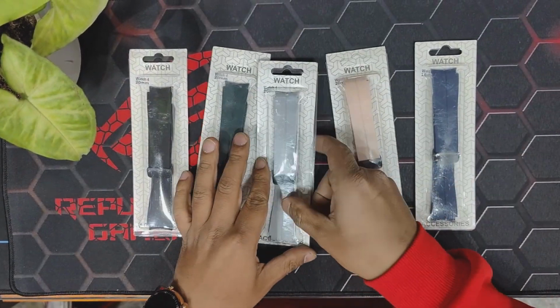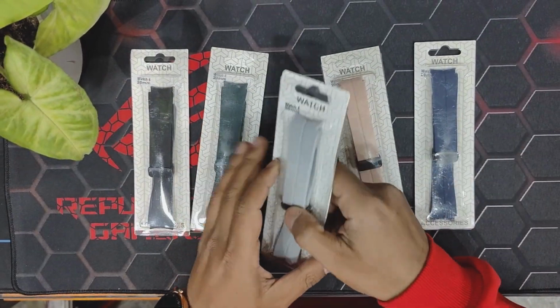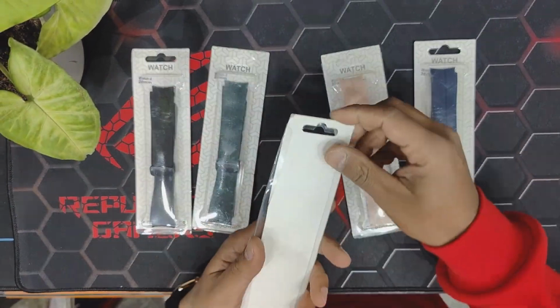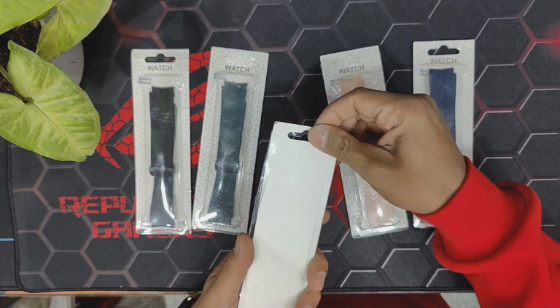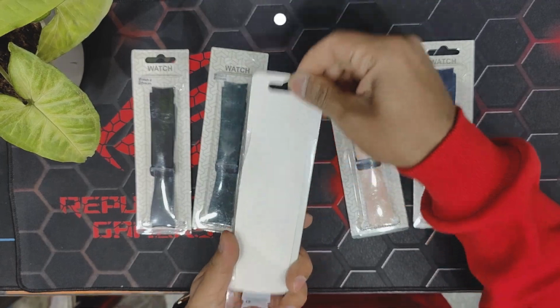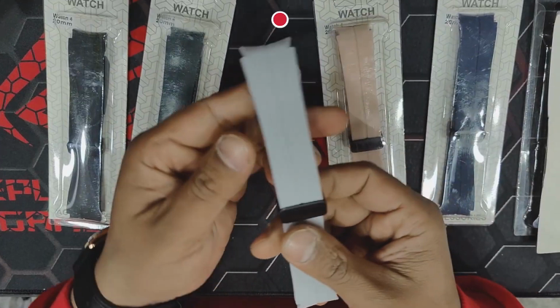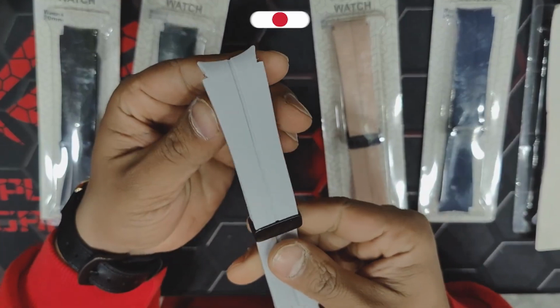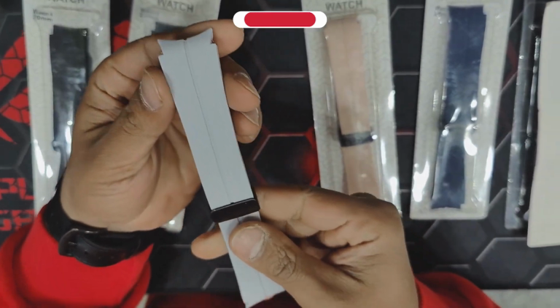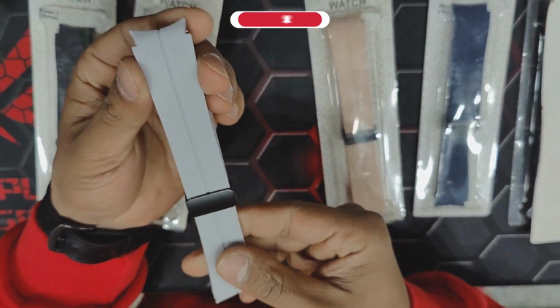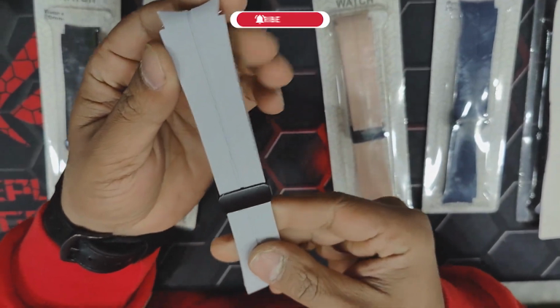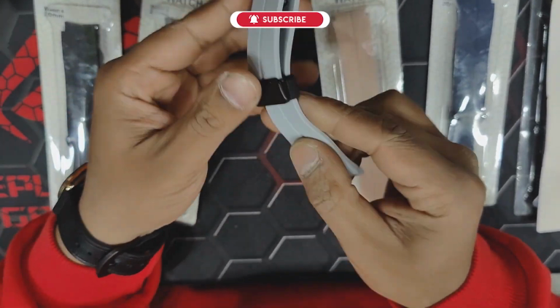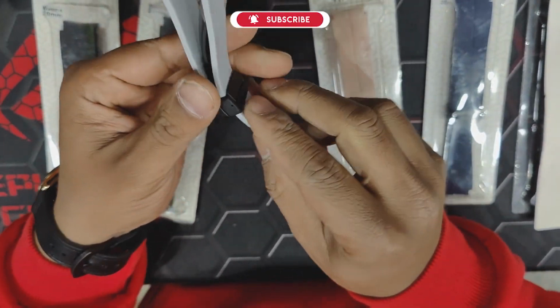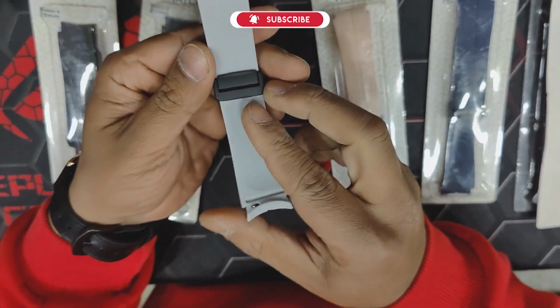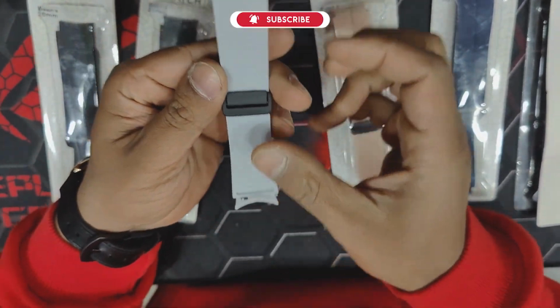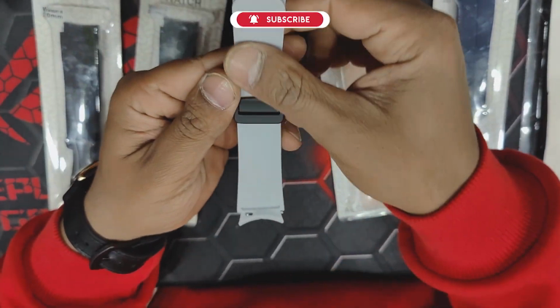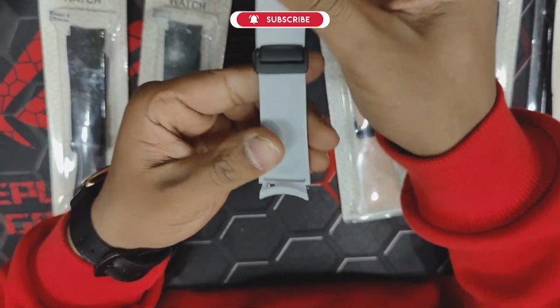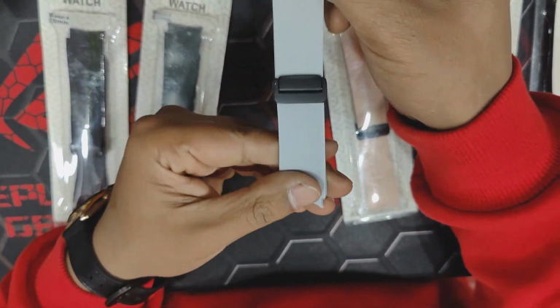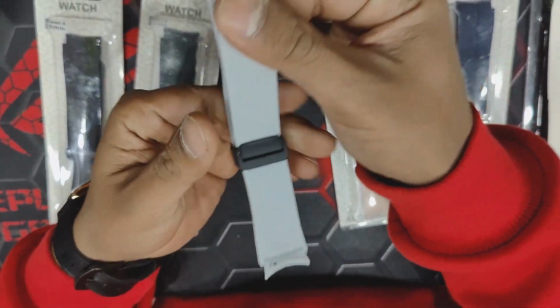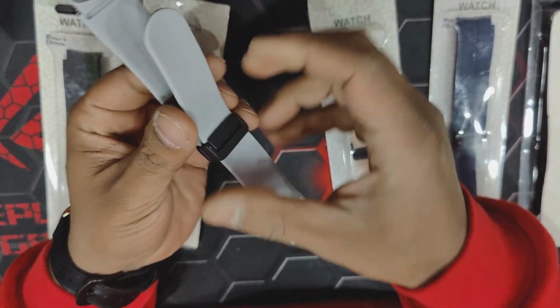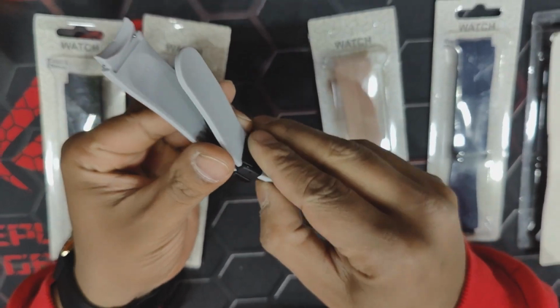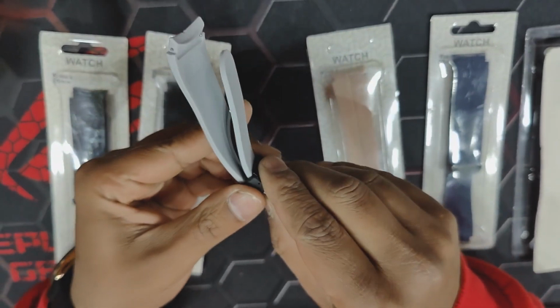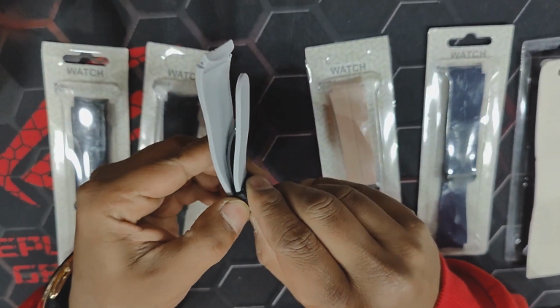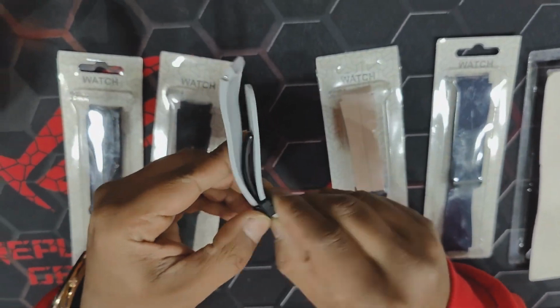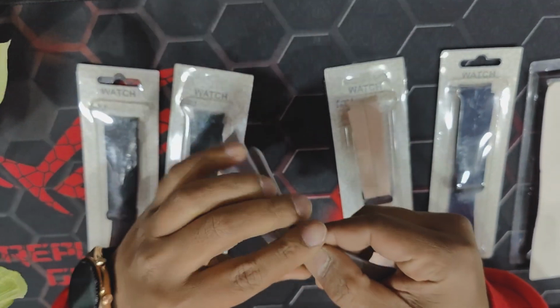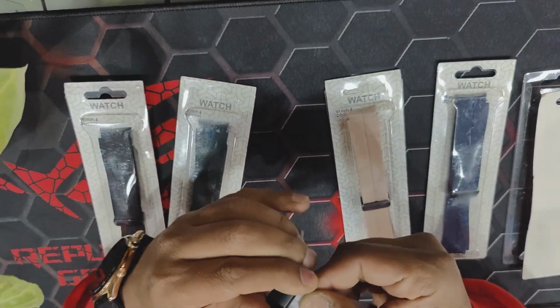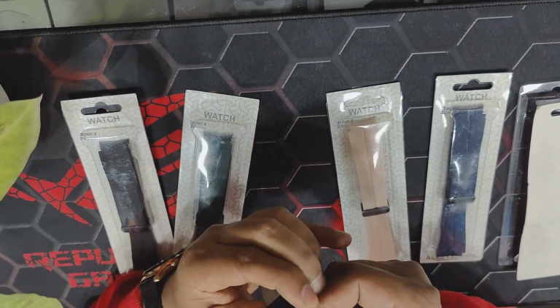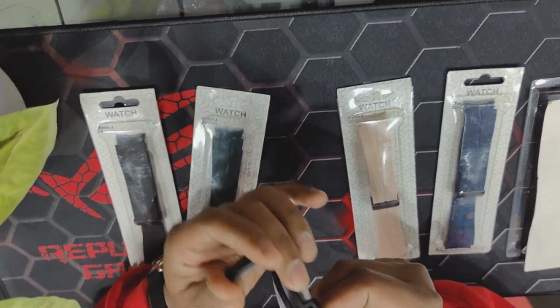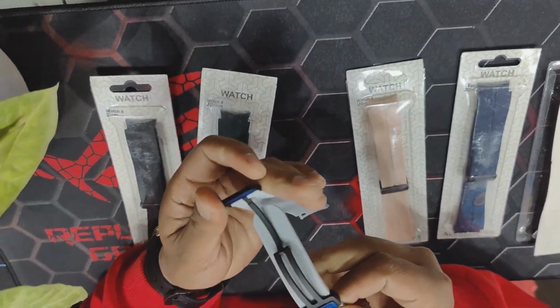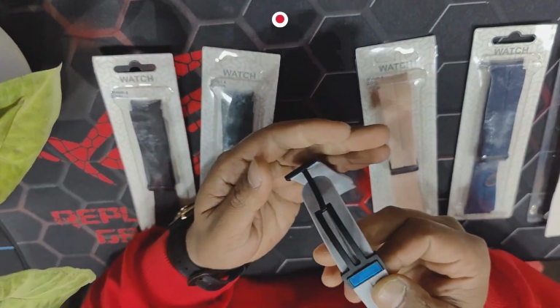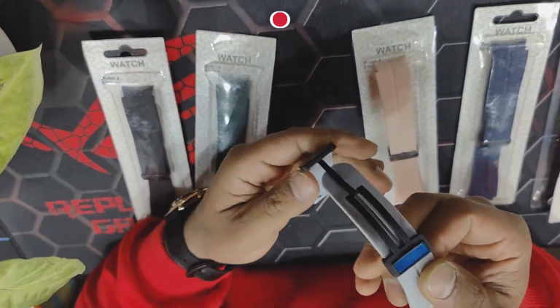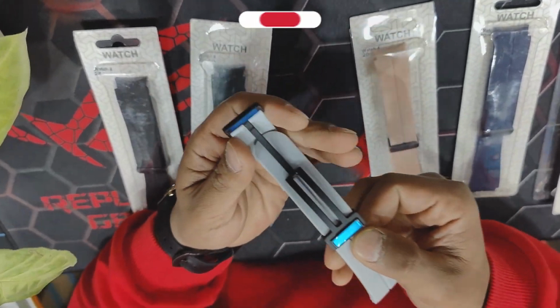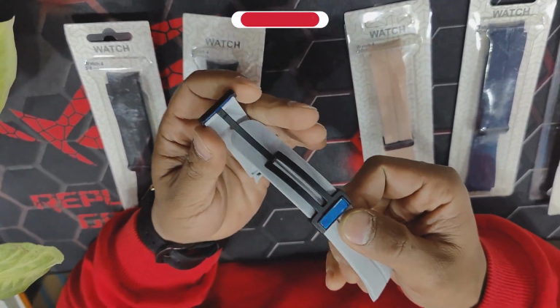Let's open the gray one. The quality of the strap is good. The strength of the magnet is strong too.